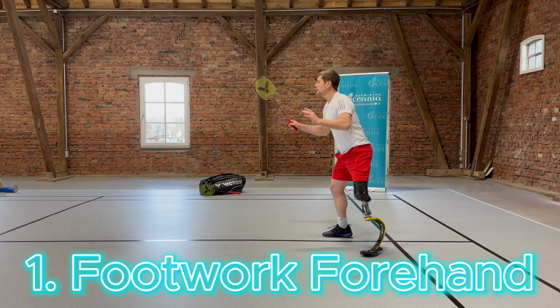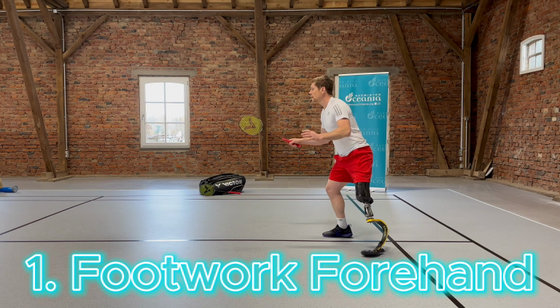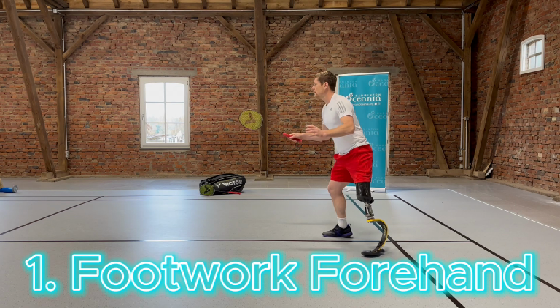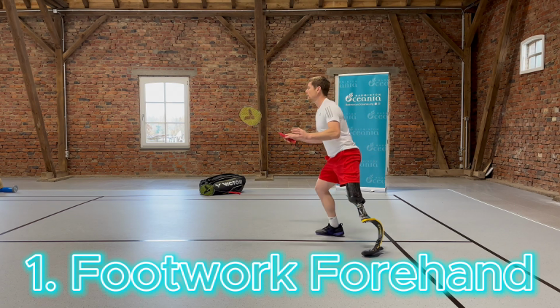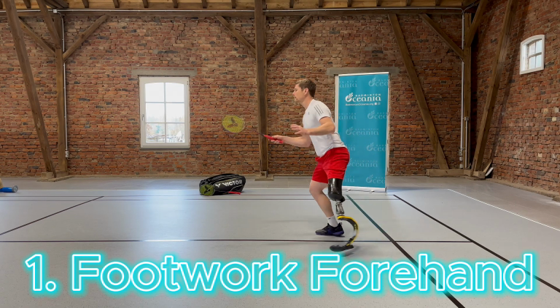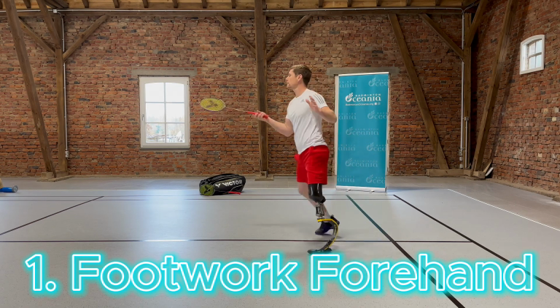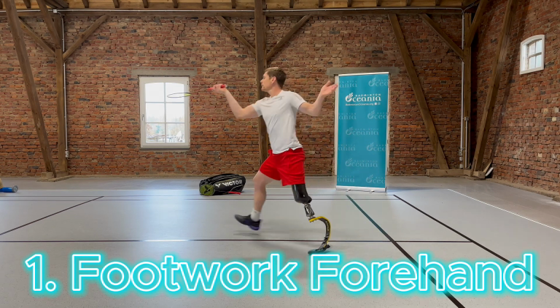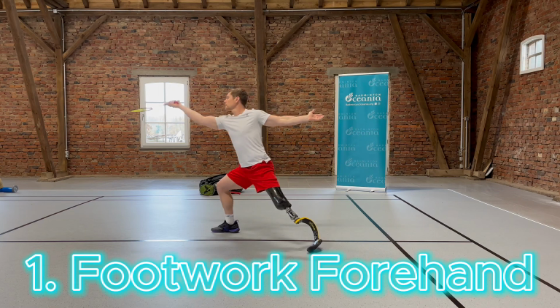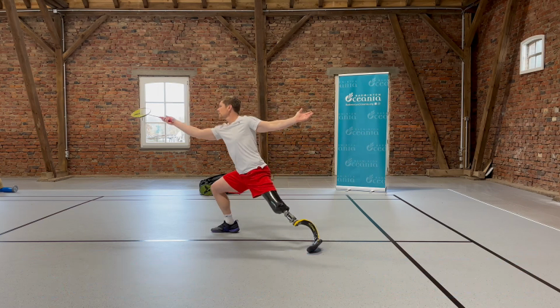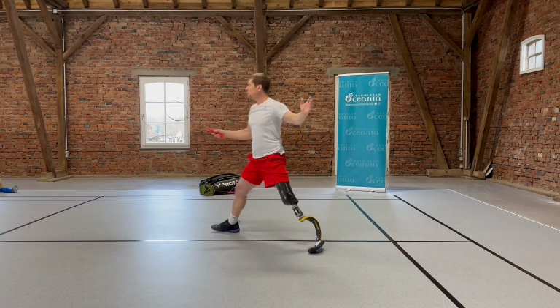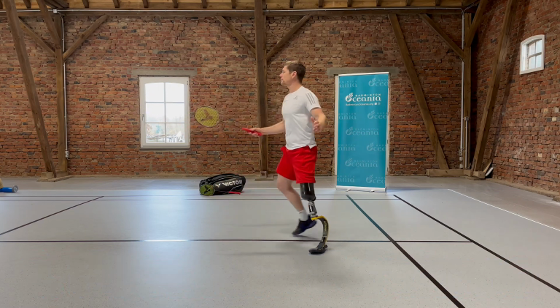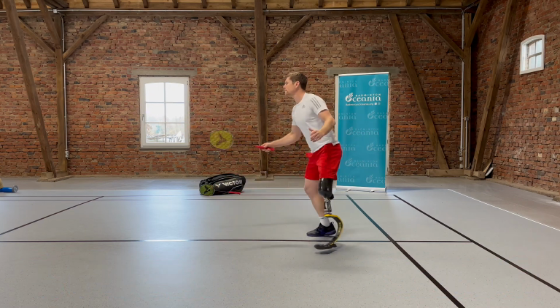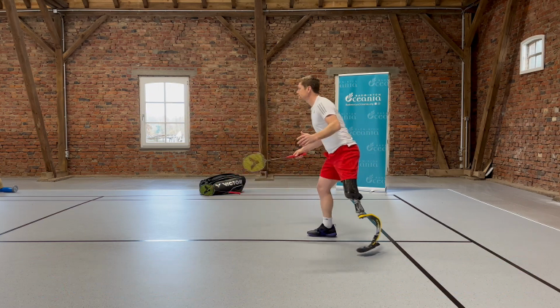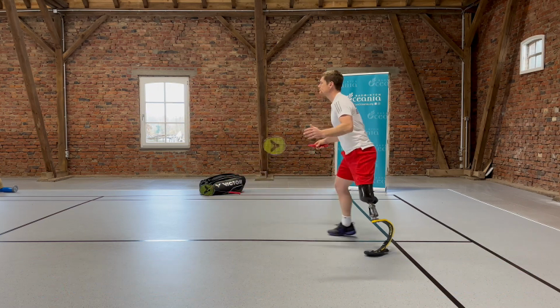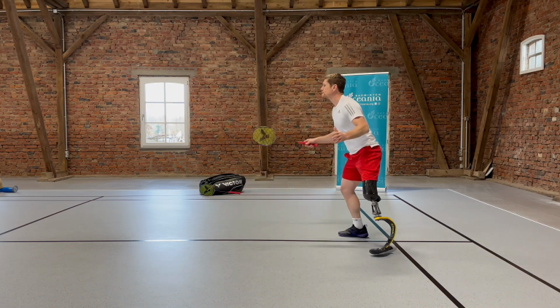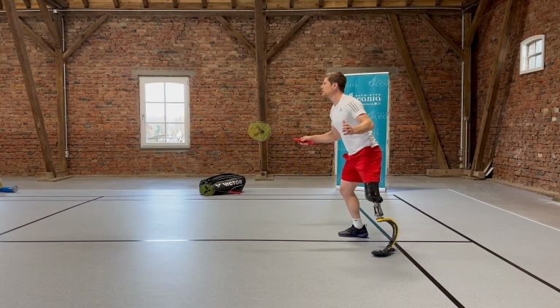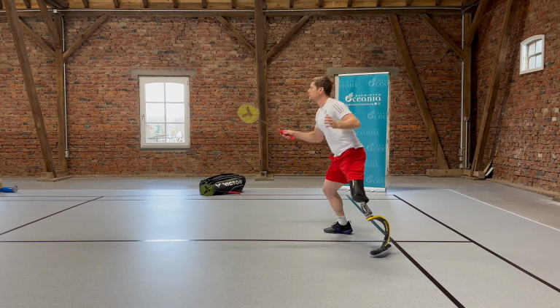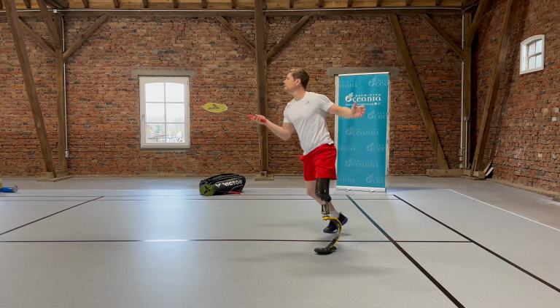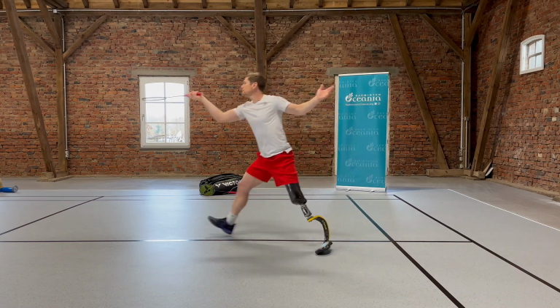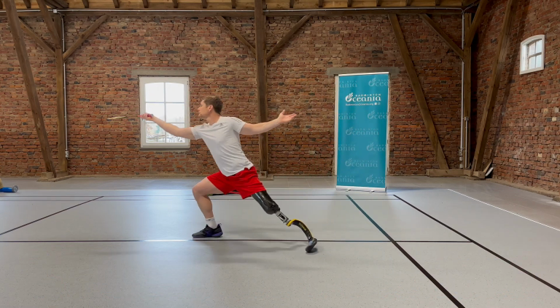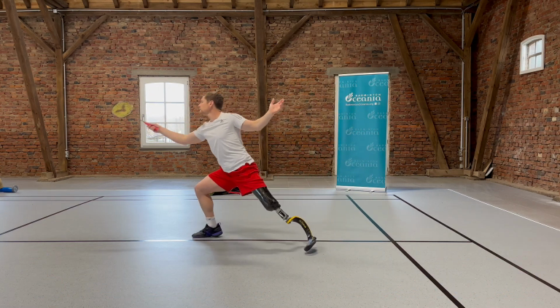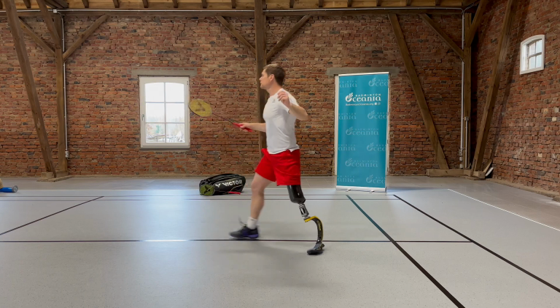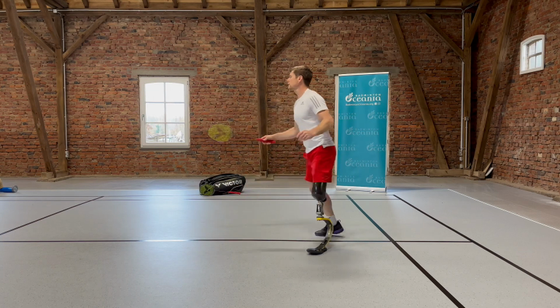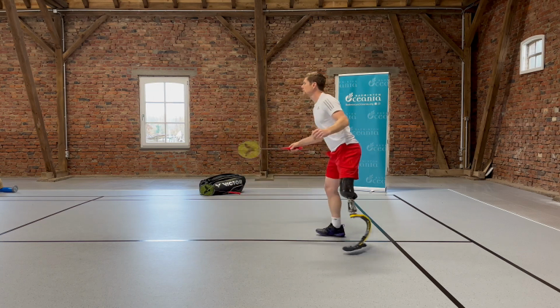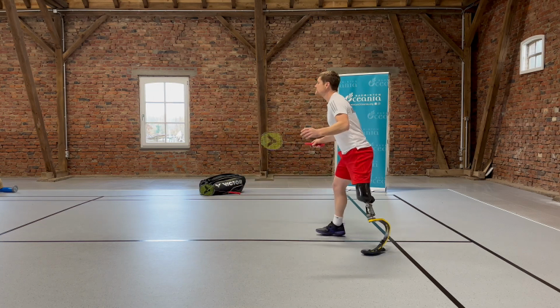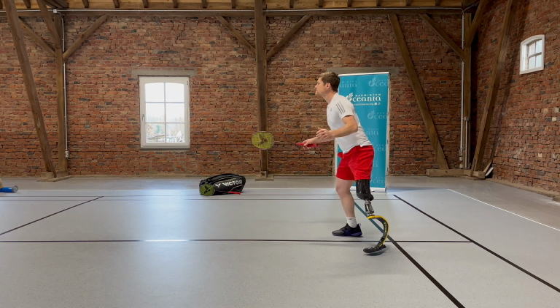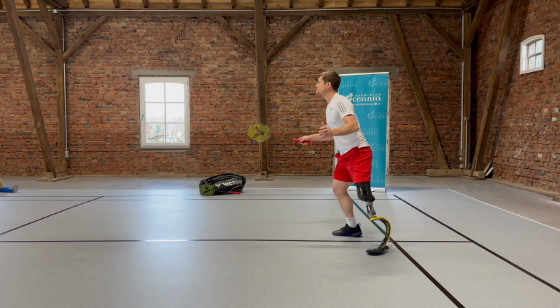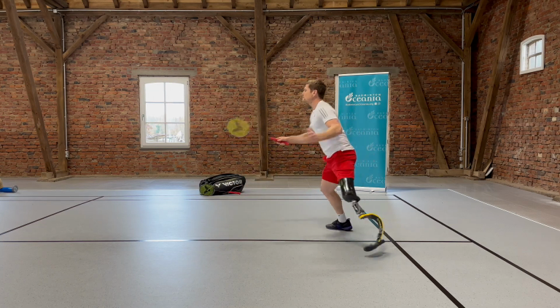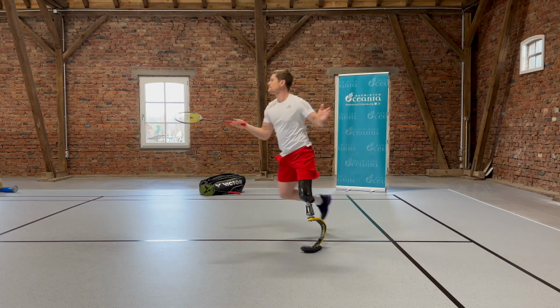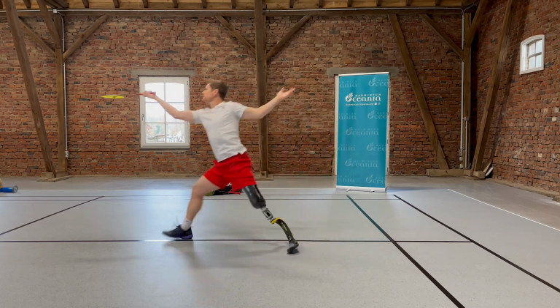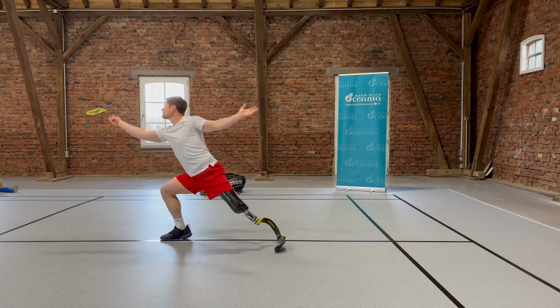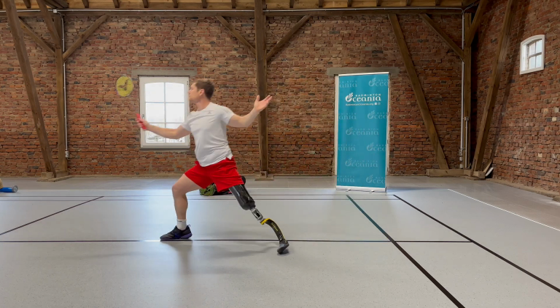For a strong start towards the front court, it's crucial to have a good impulse at the moment of push off. With a prosthesis, the most effective way to achieve this is with a one to start.